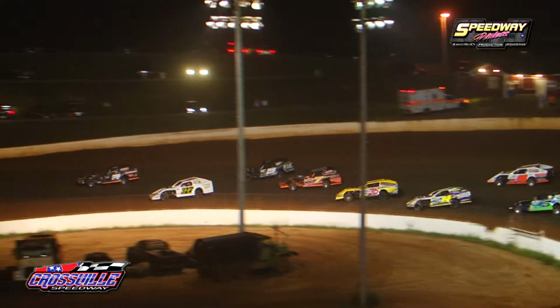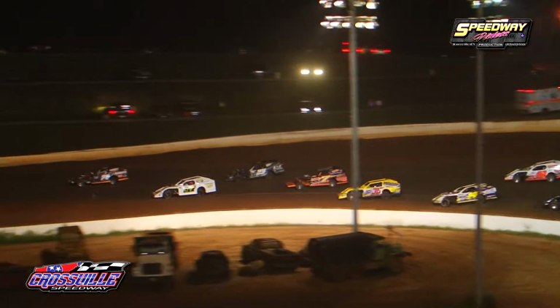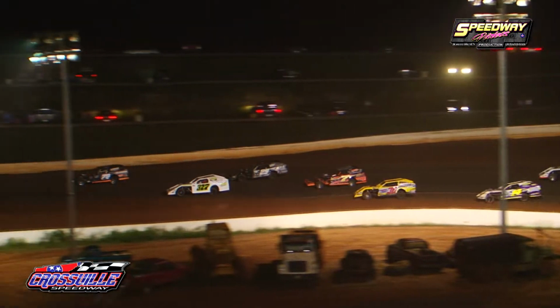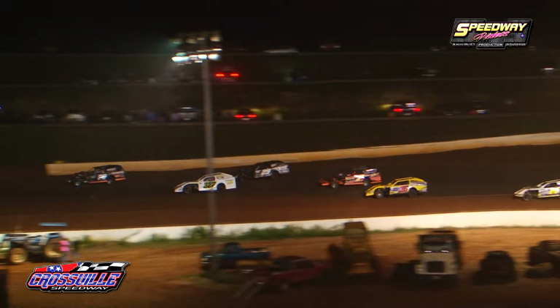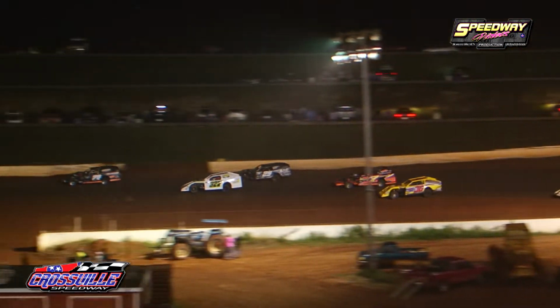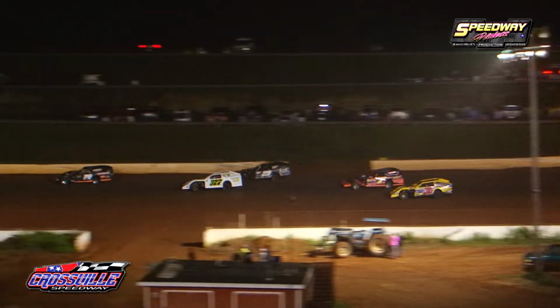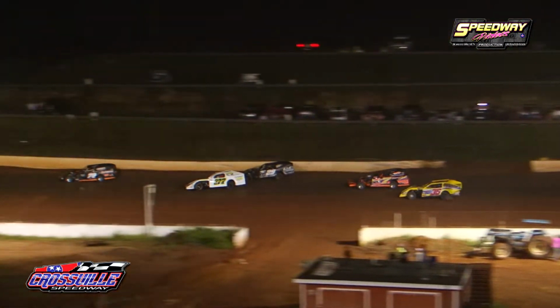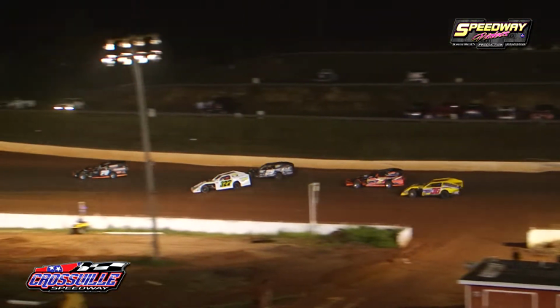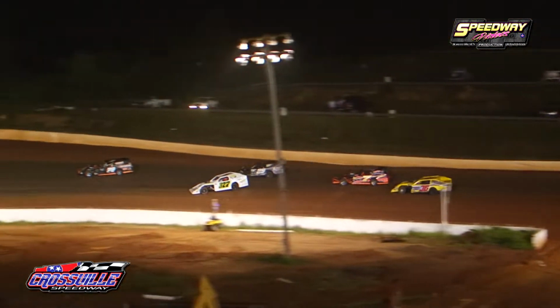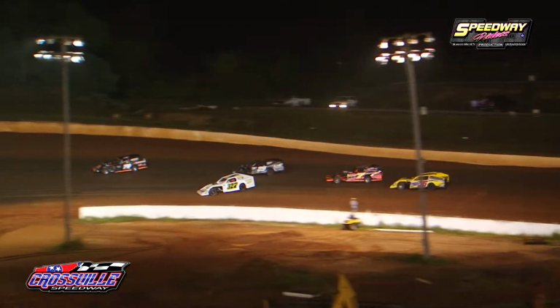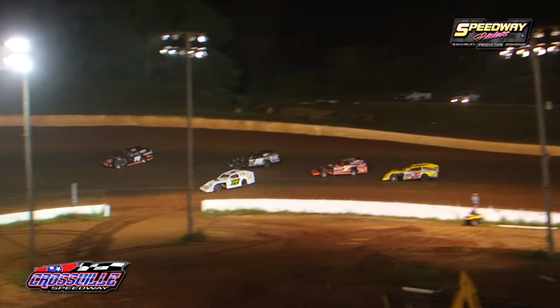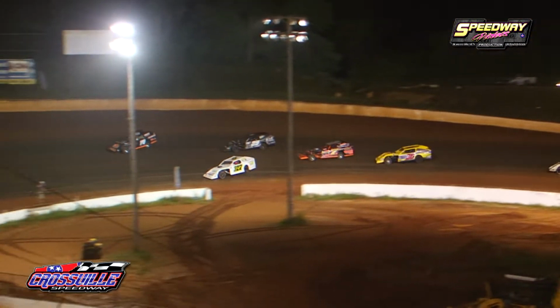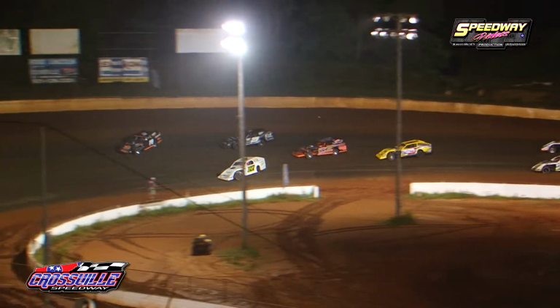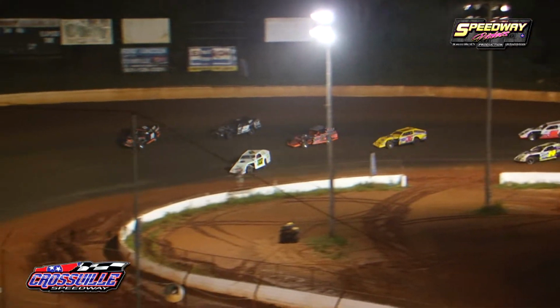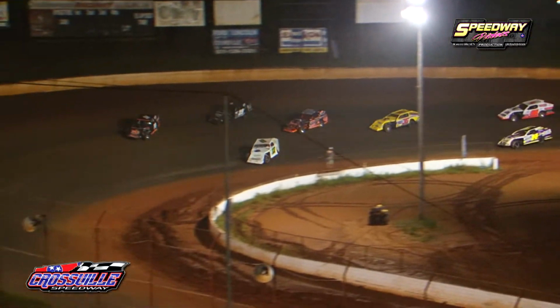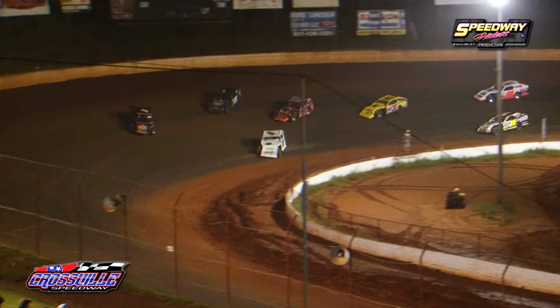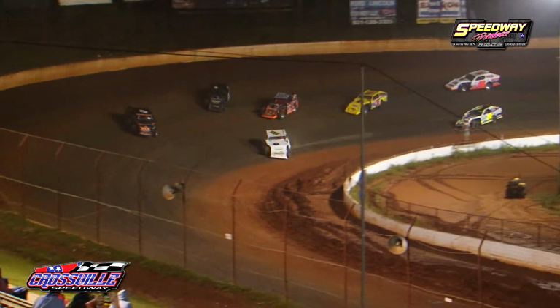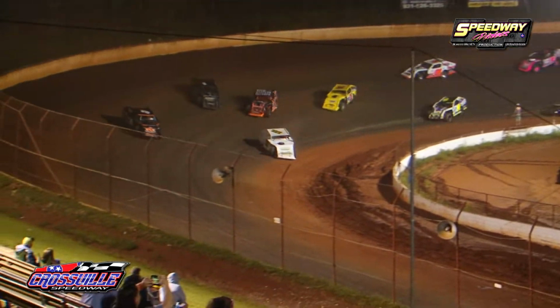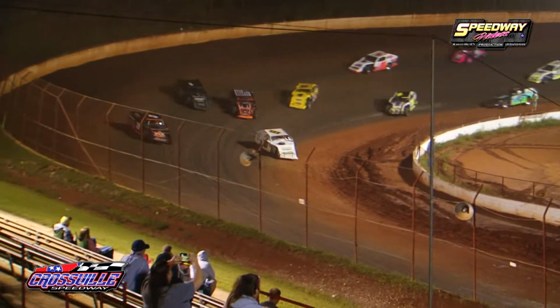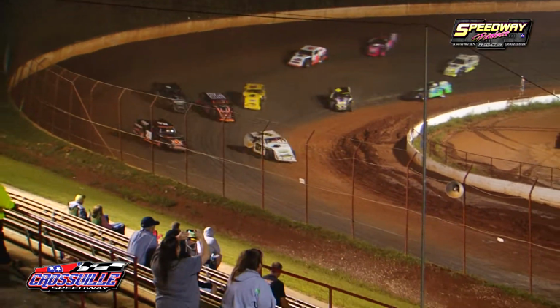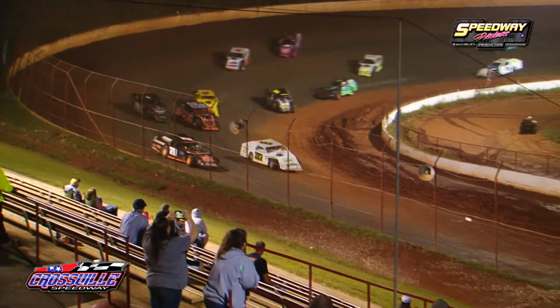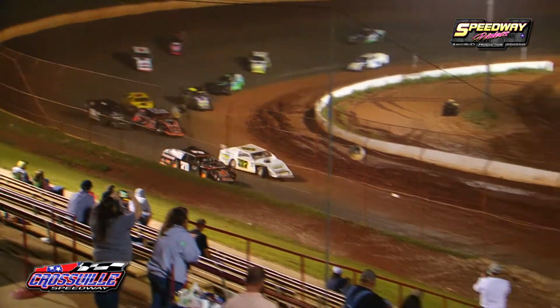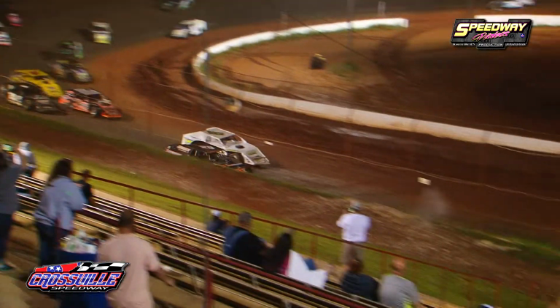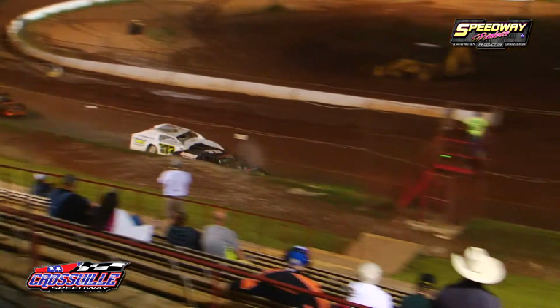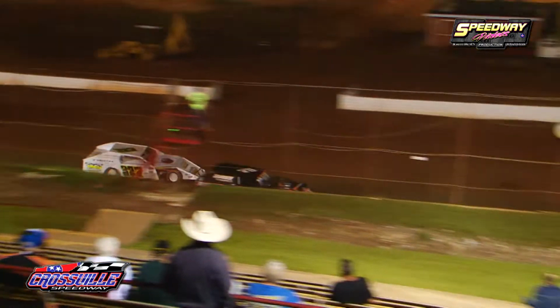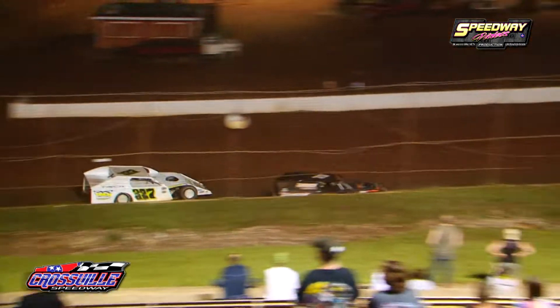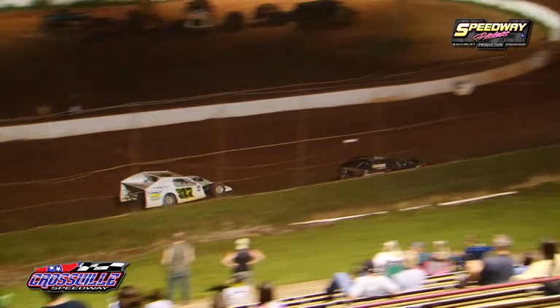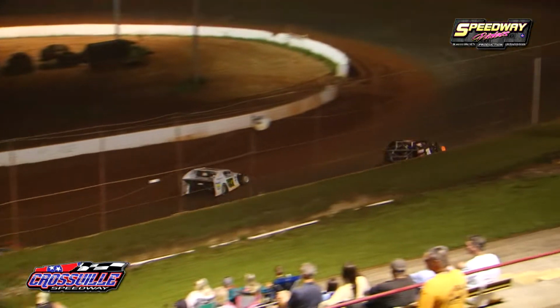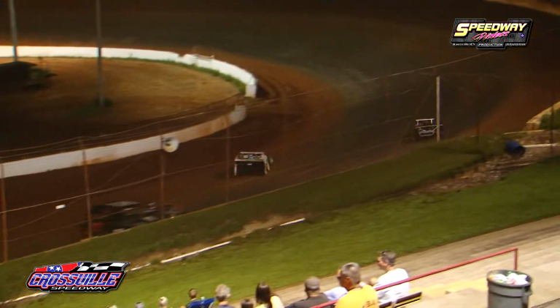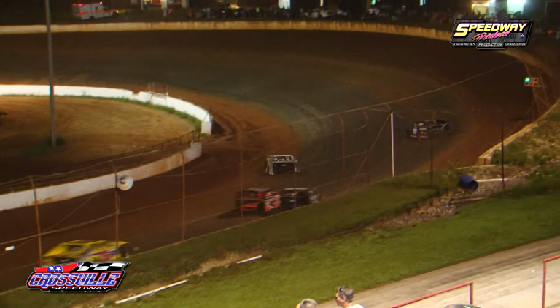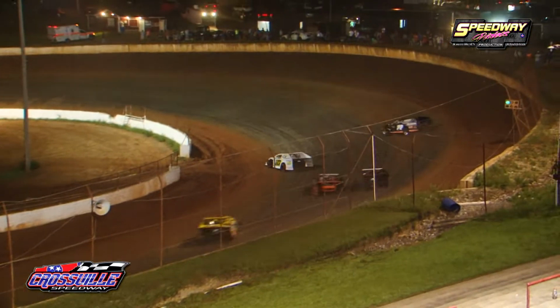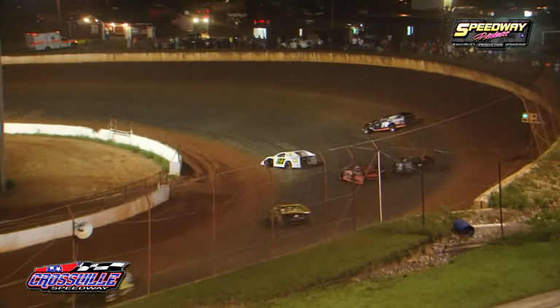A.J. Garber going to drag them down the back straightaway. Joey Cotterman going to be on the top side. Ricky Tinch going to try his luck down on the bottom — side doesn't have the momentum. Give lap number one to the 70 of A.J. Garber.